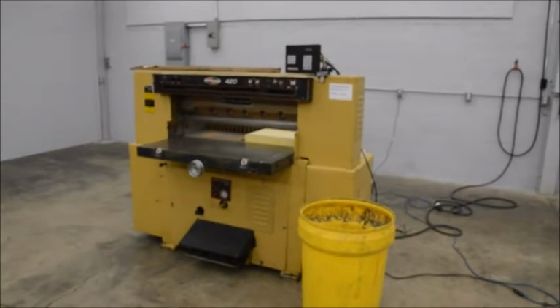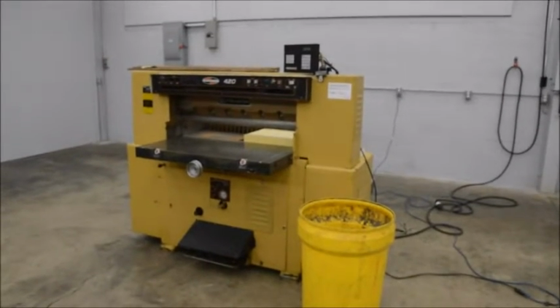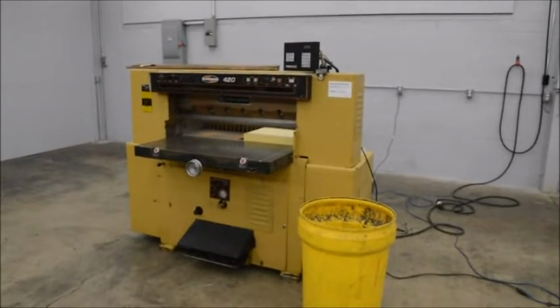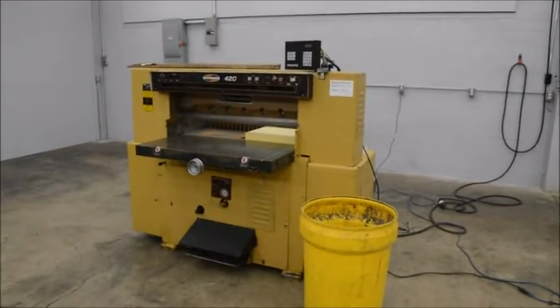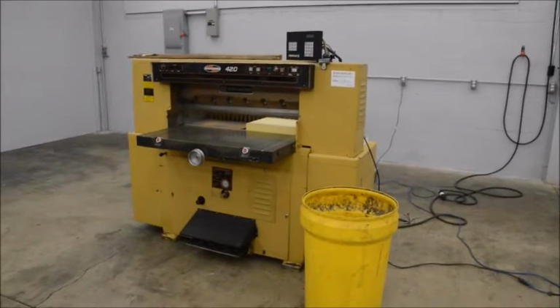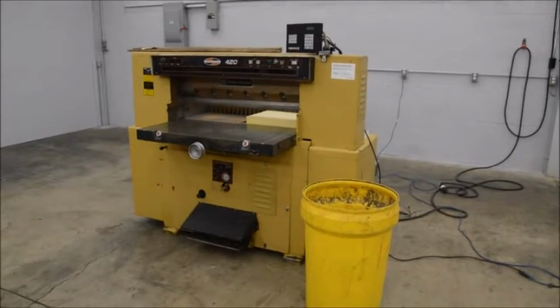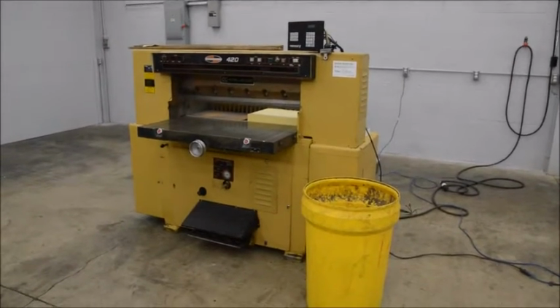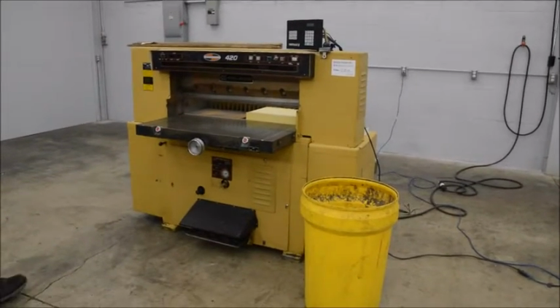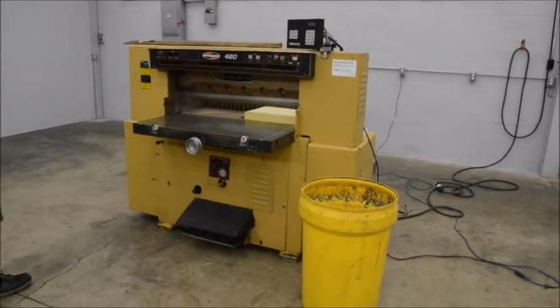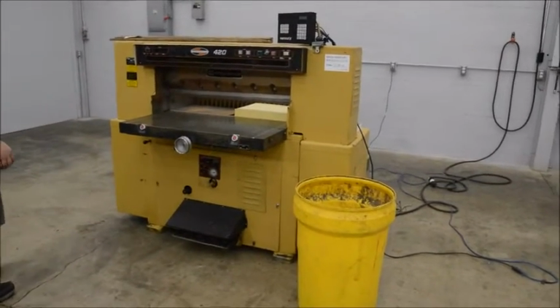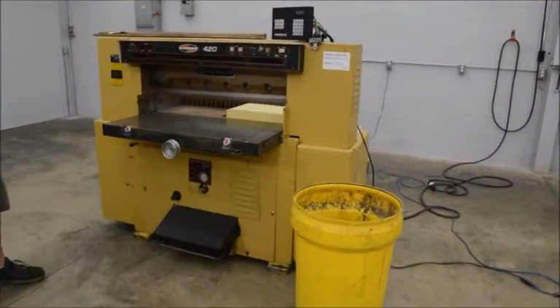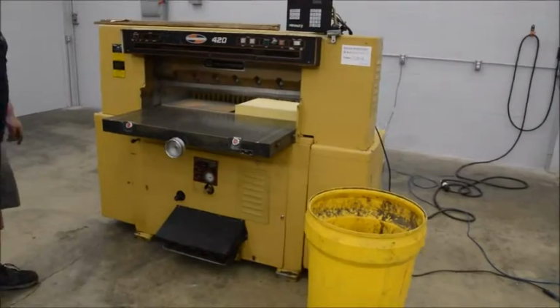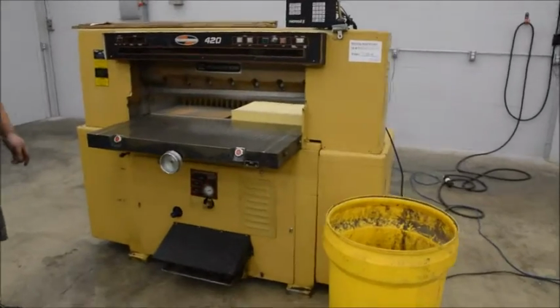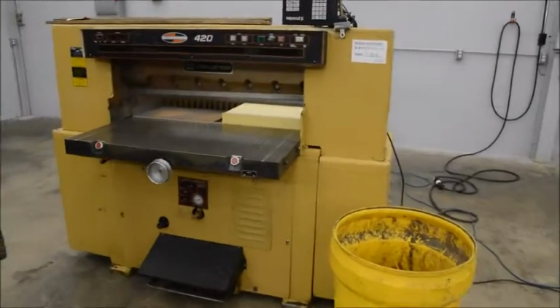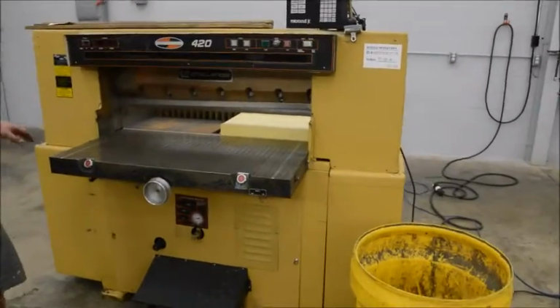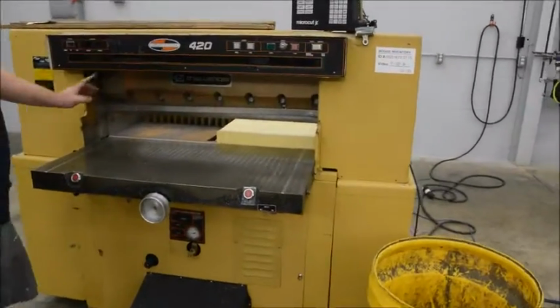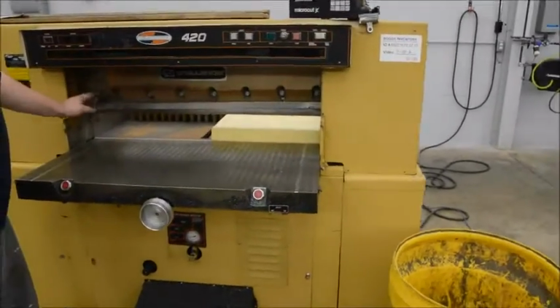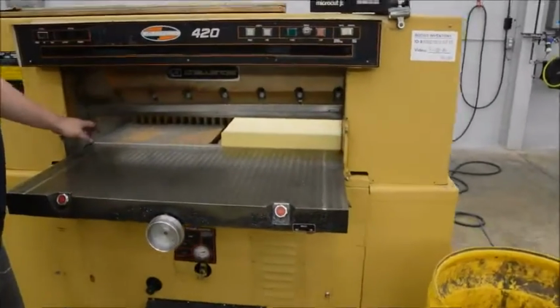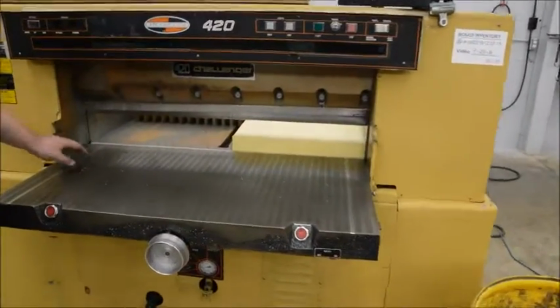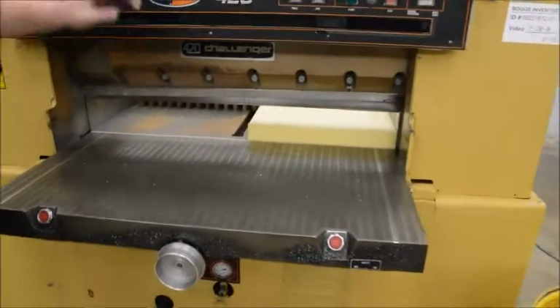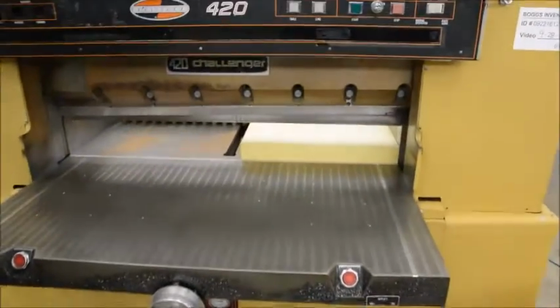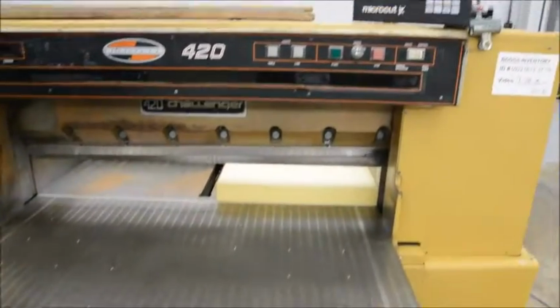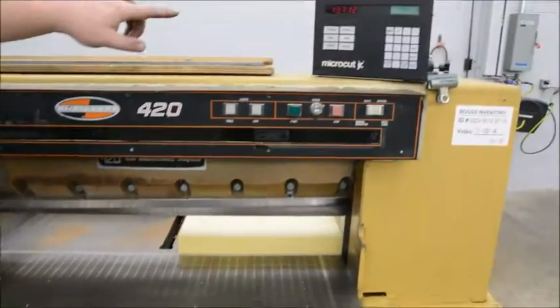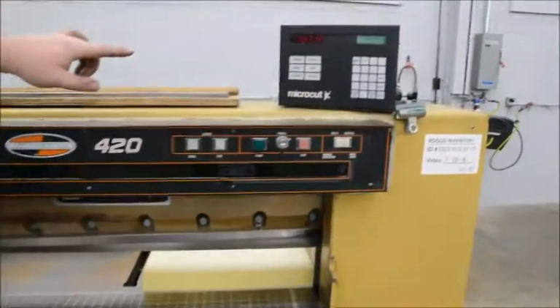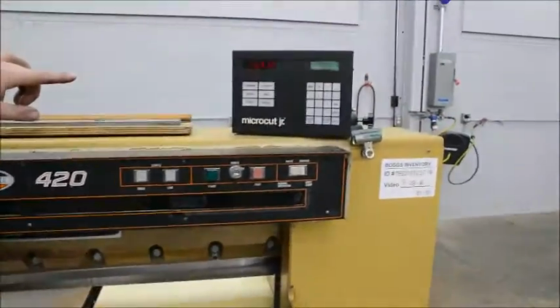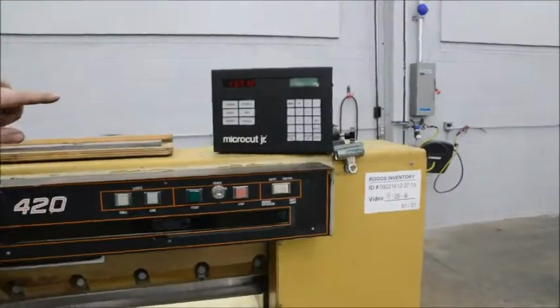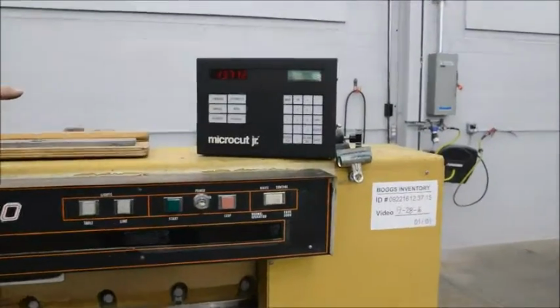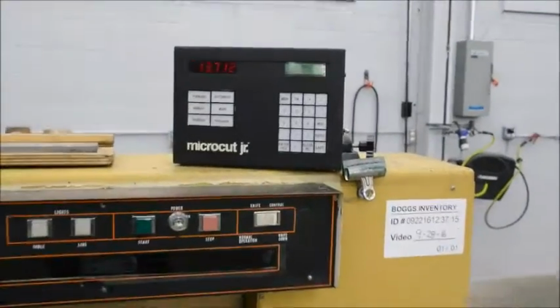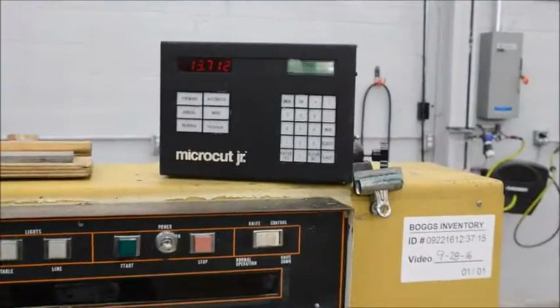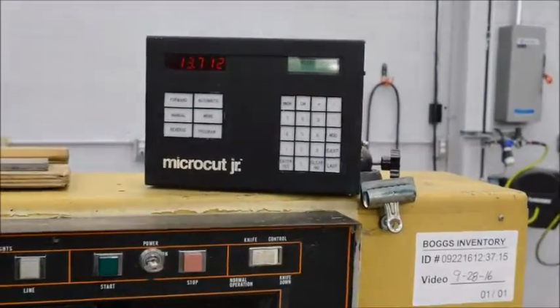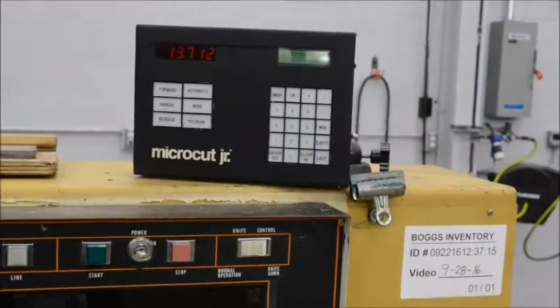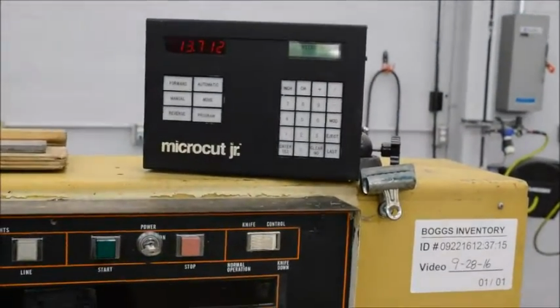Here we have a Challenge 420 GM hydraulic paper cutter — hydraulic cut, hydraulic clamp. Up top we have the MicroCut Jr. programmable computer with the power backage.